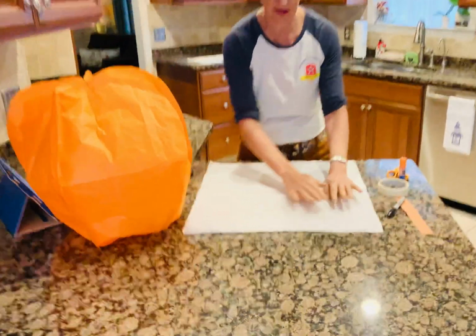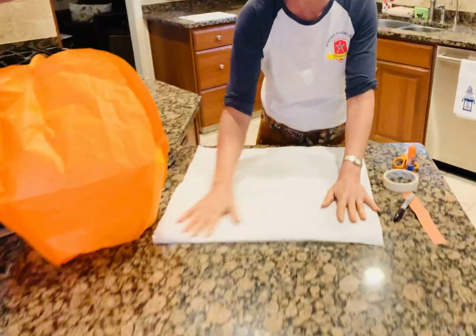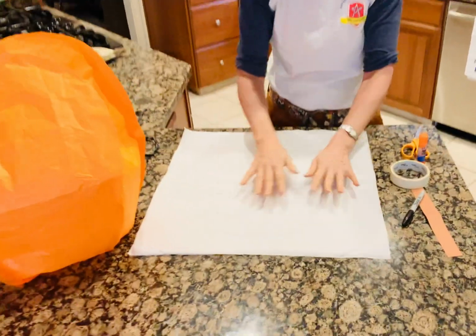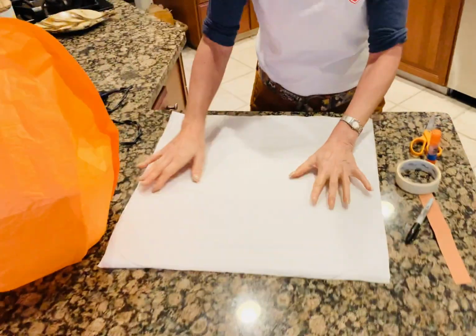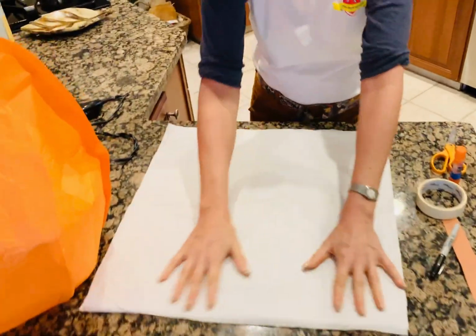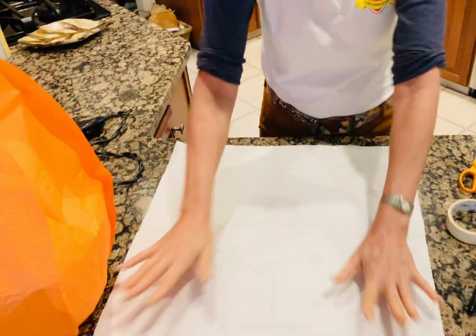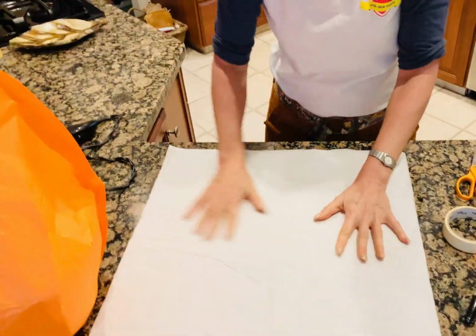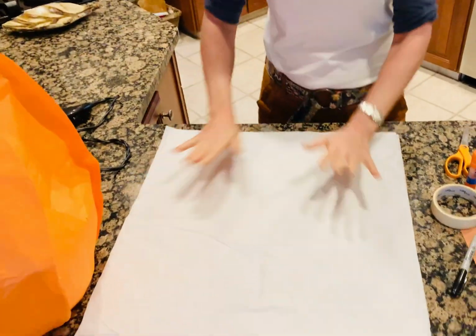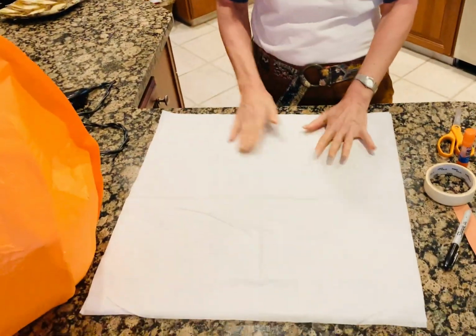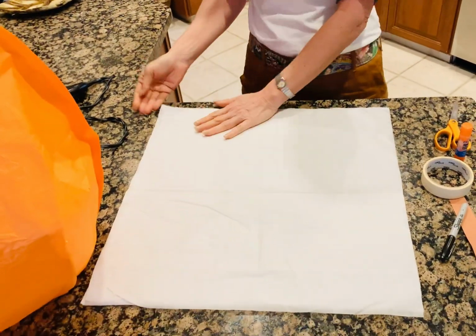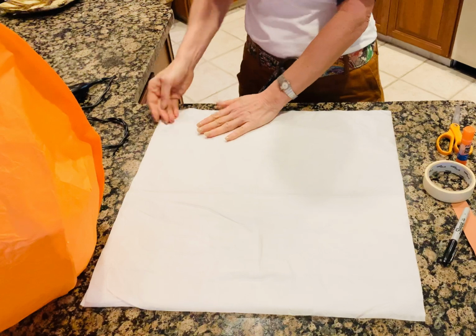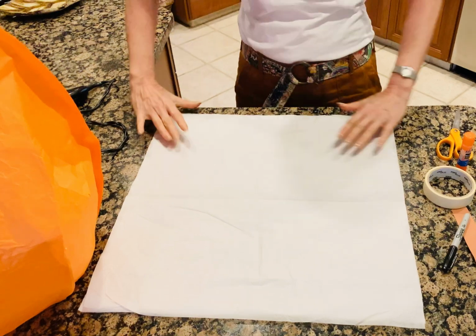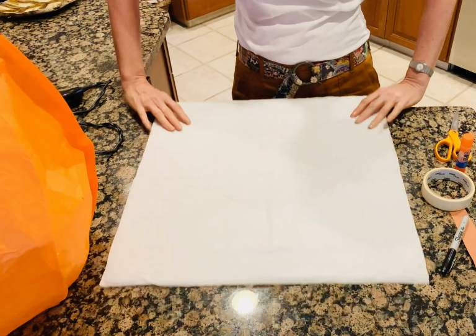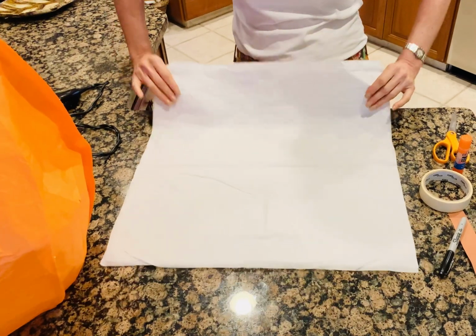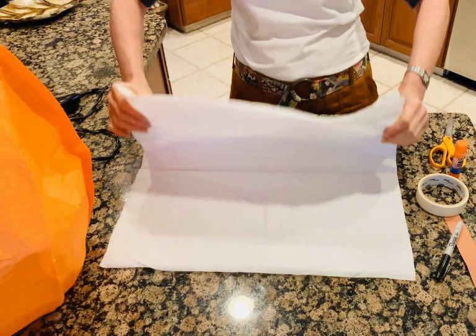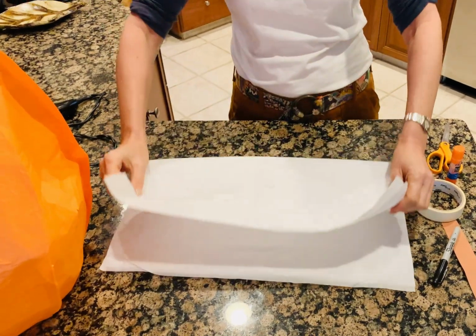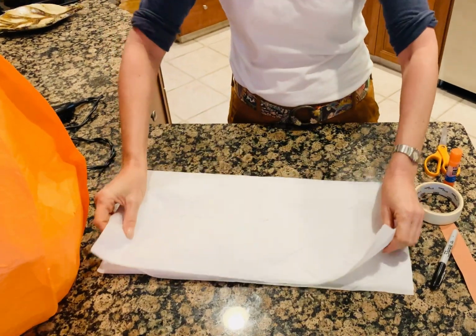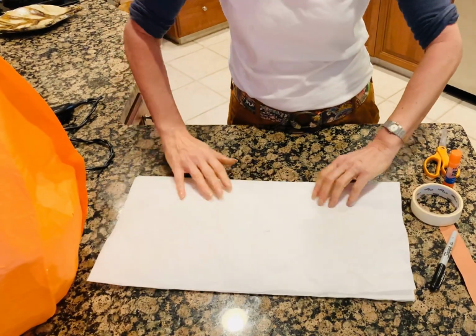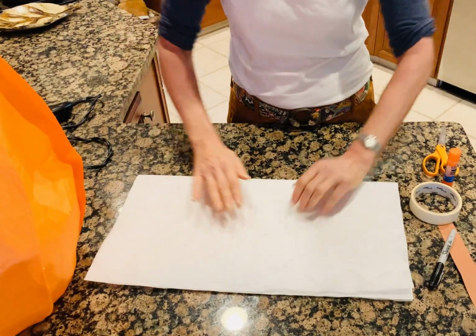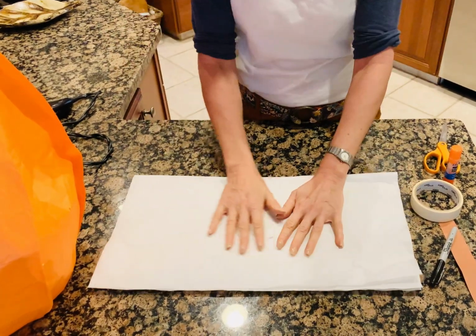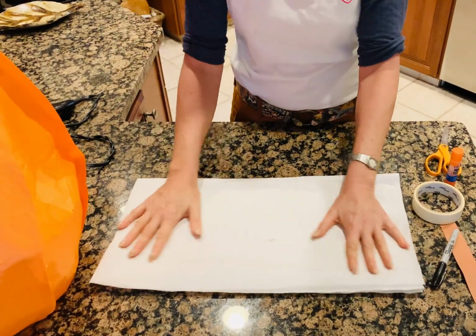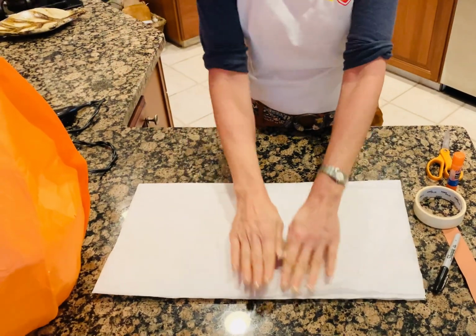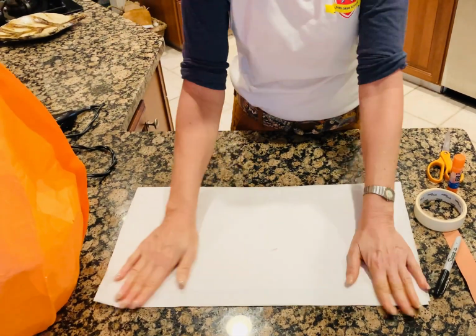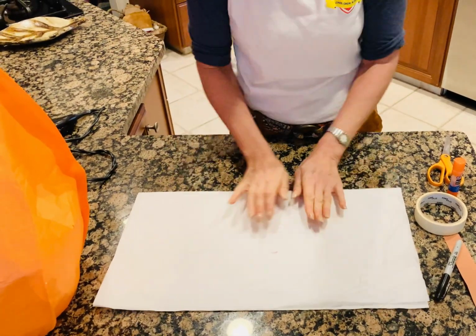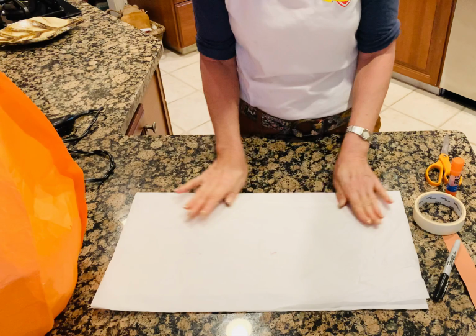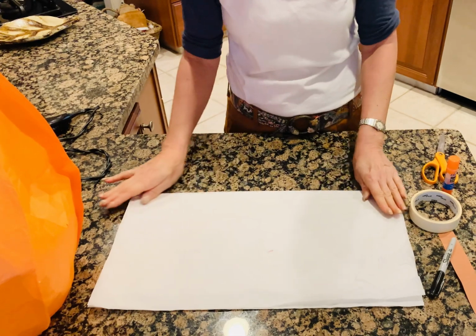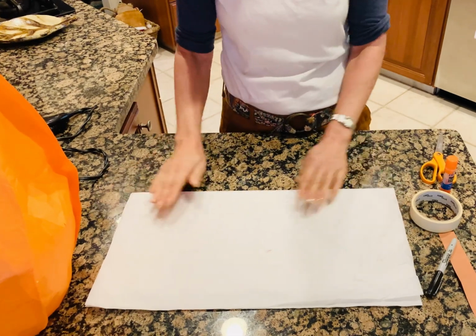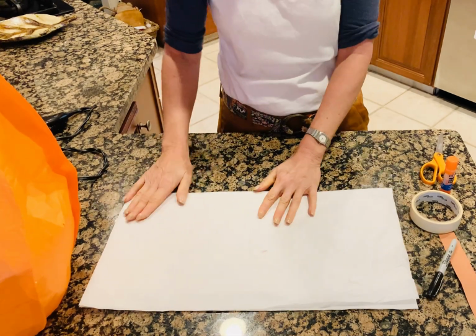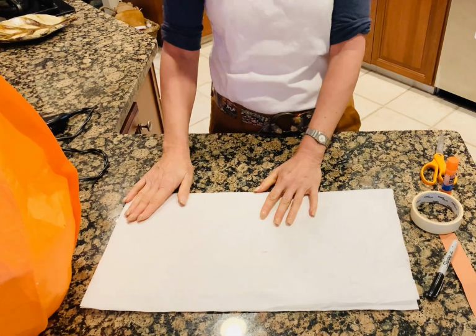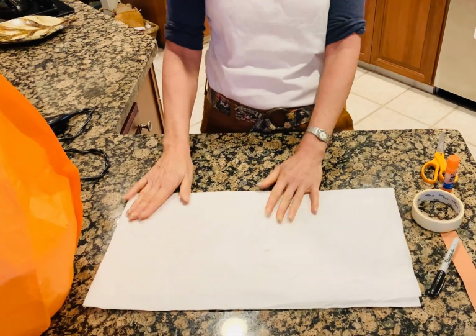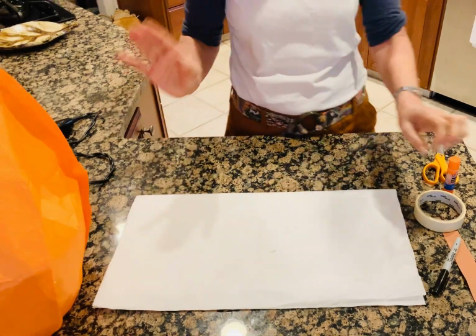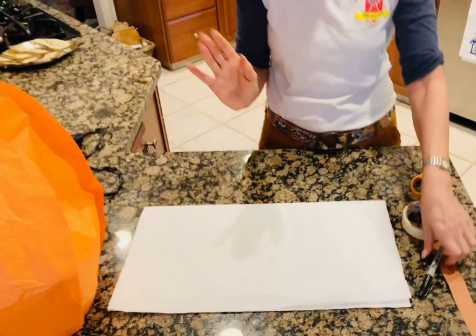It's going to be a square. Lay them flat on top of each other, fold in half. Pressing — you're going to make a teardrop shape.